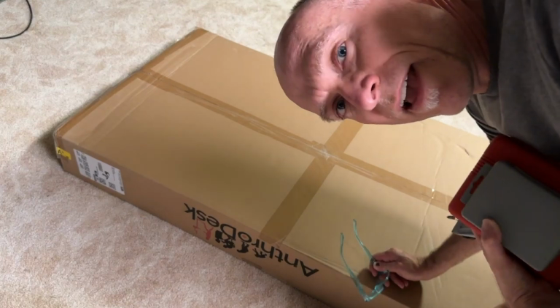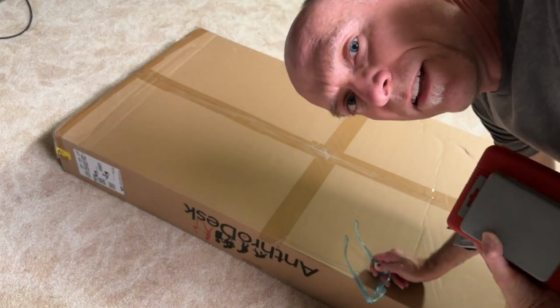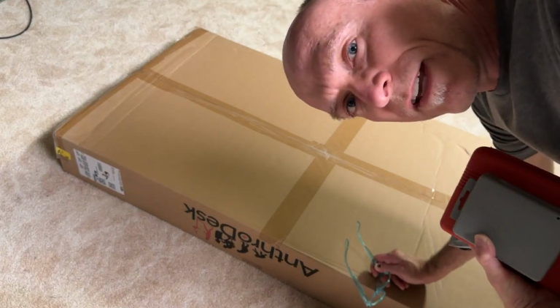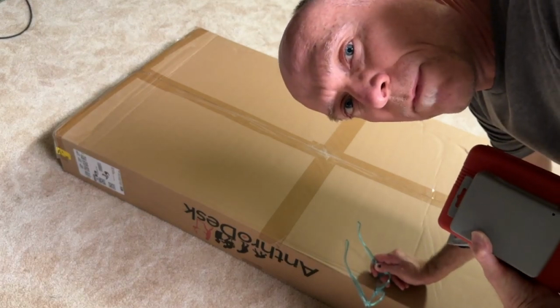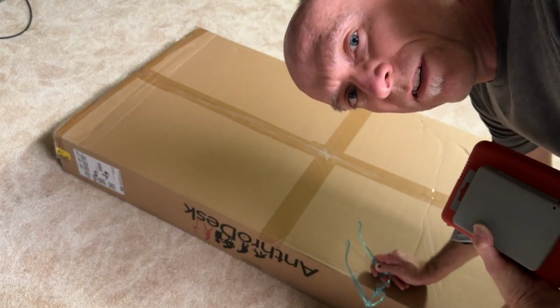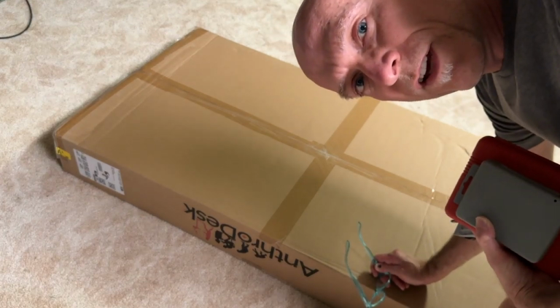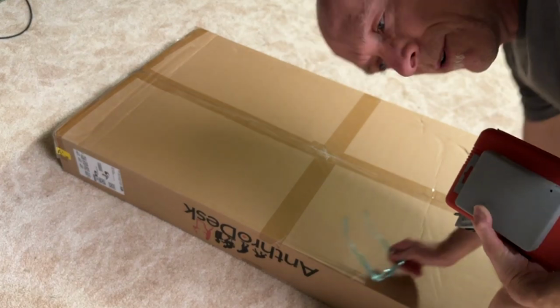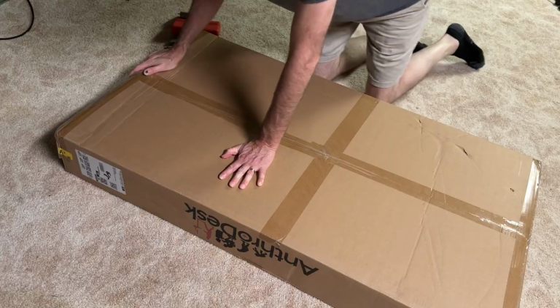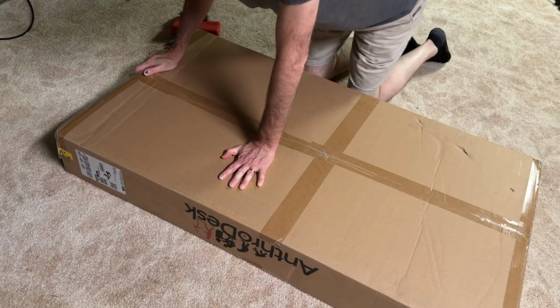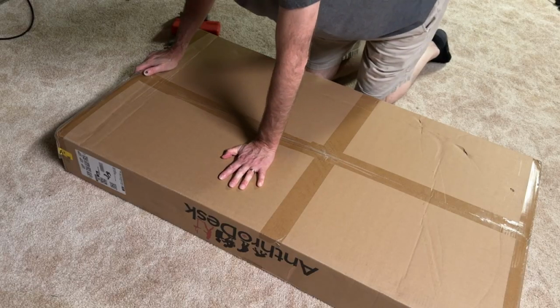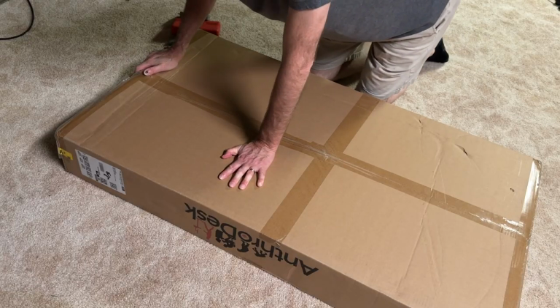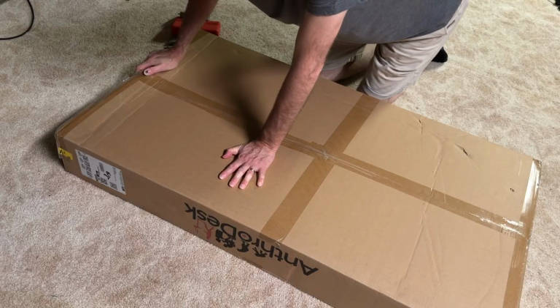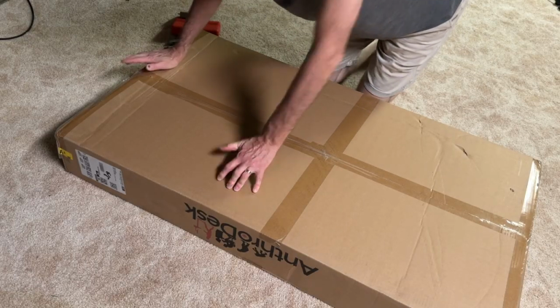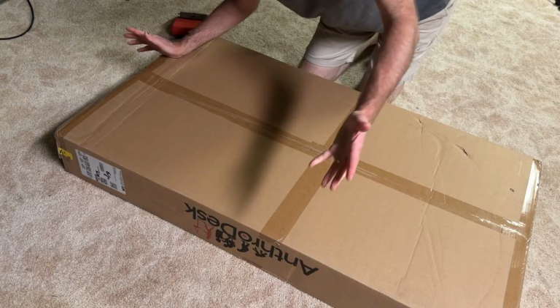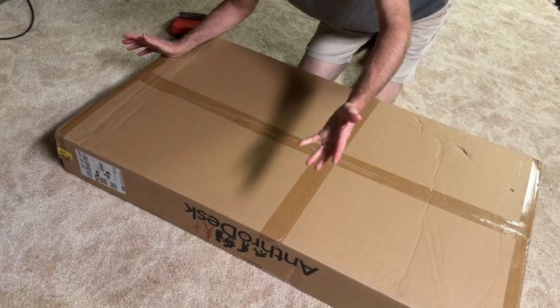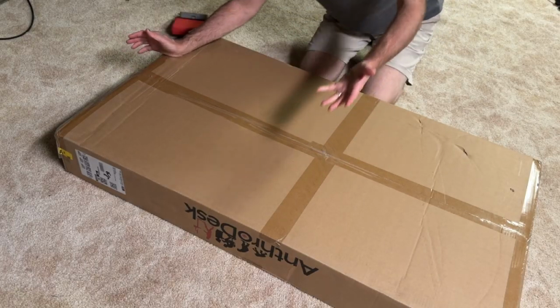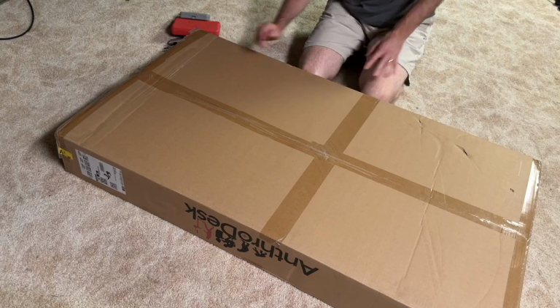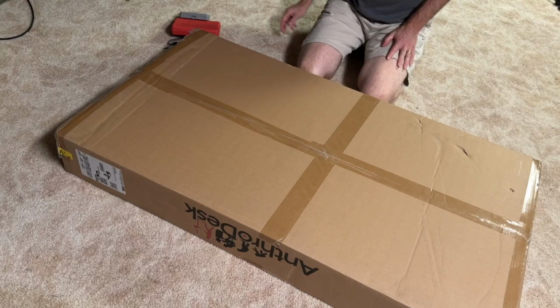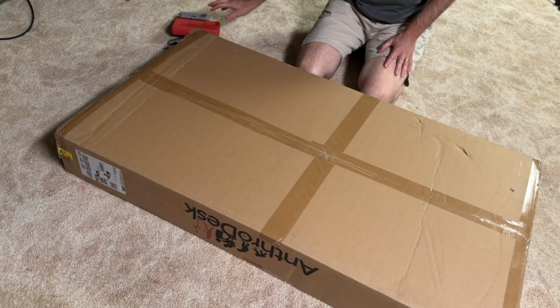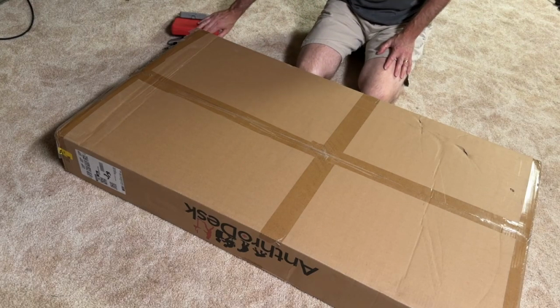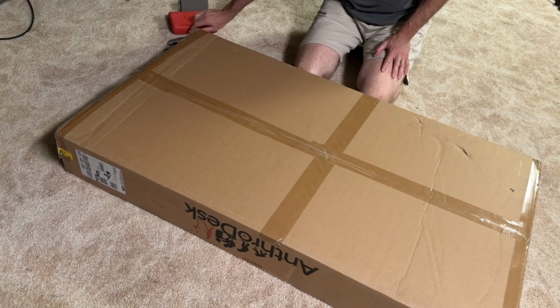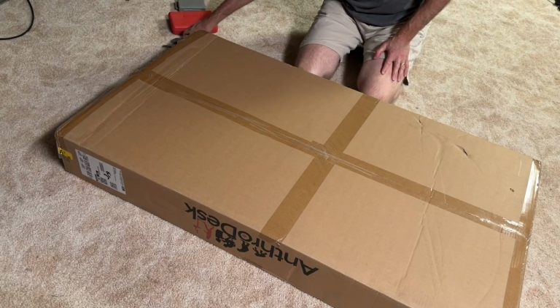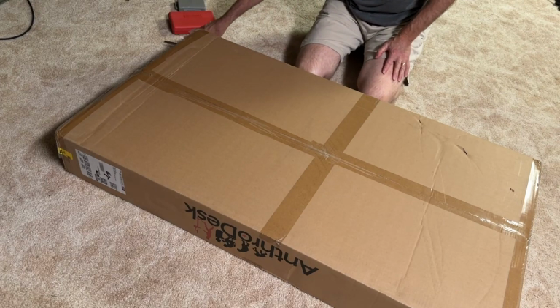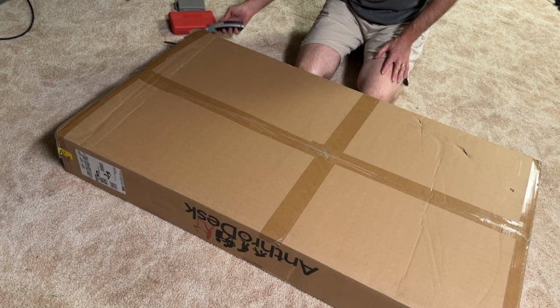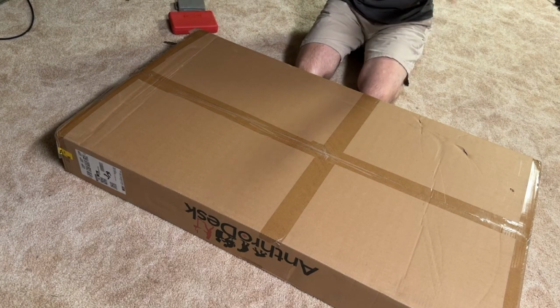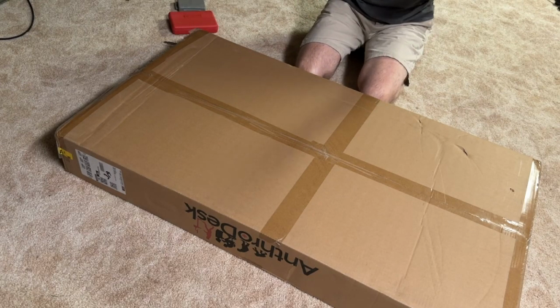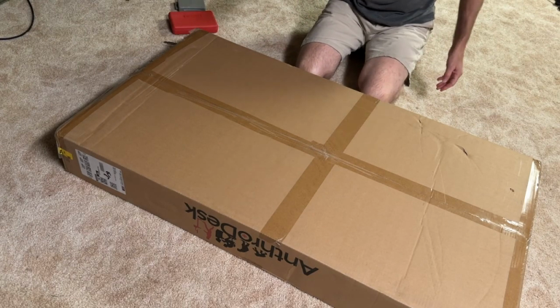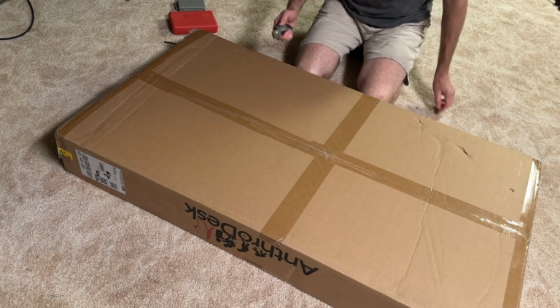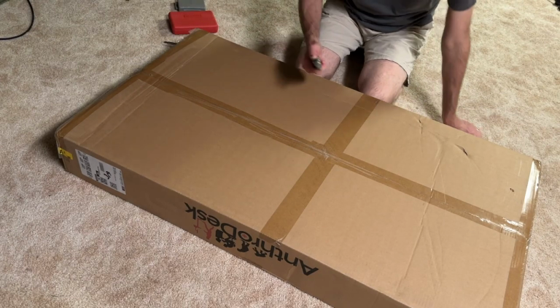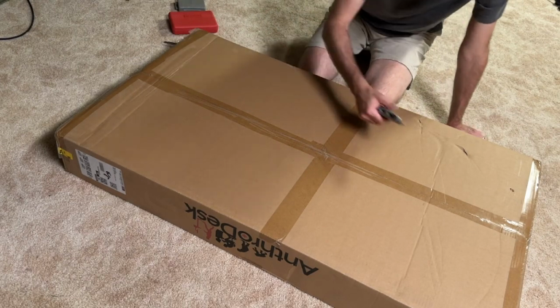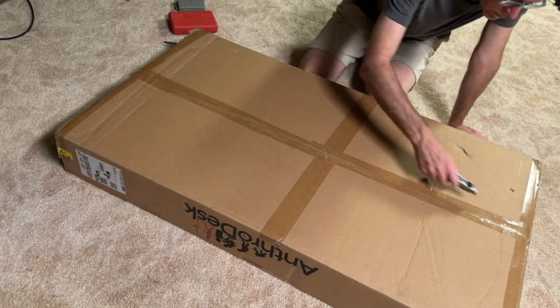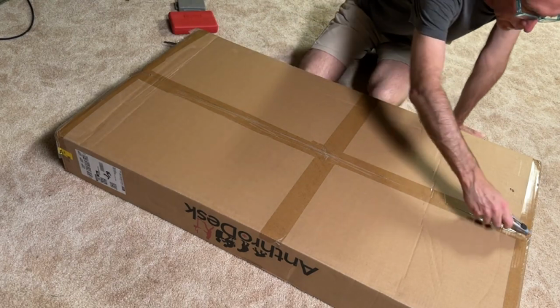Hey, let's make an unboxing video. This is the AnthroDesk Stand-Up Desk. Never had one. Let's see what it looks like.